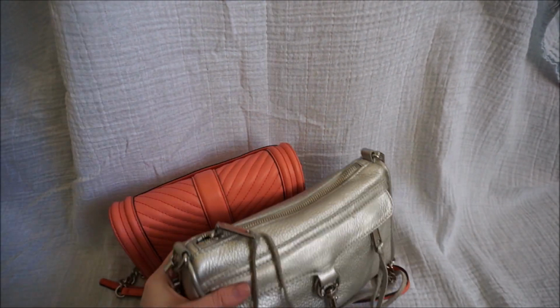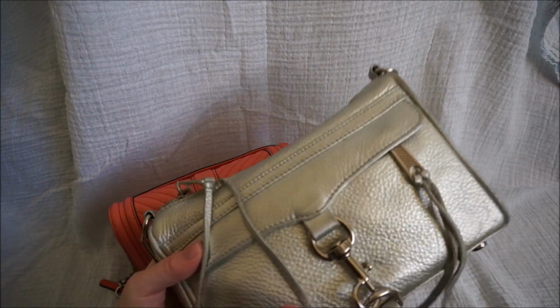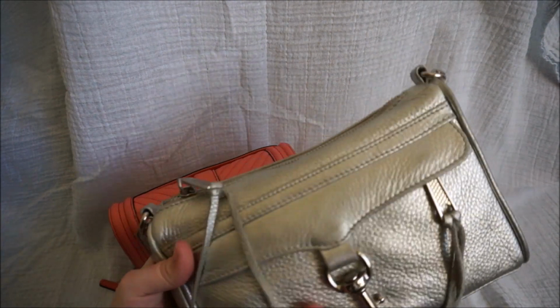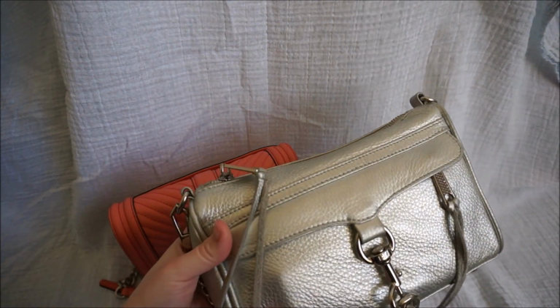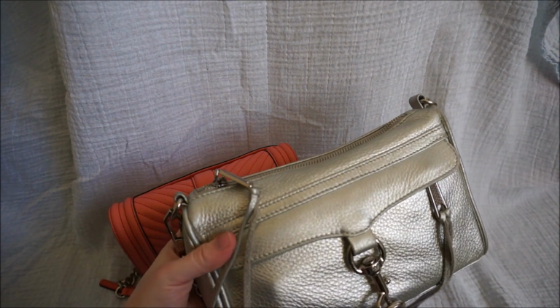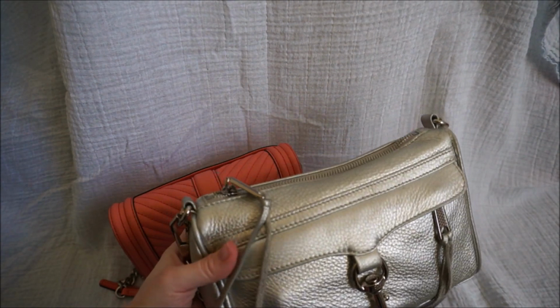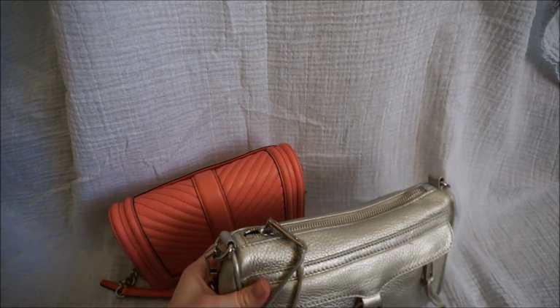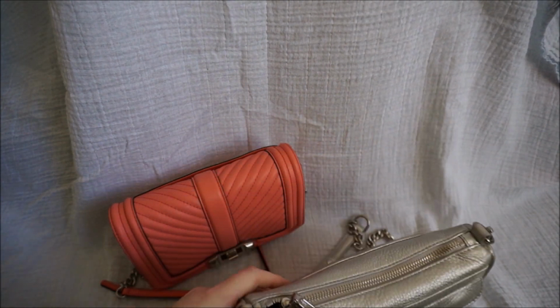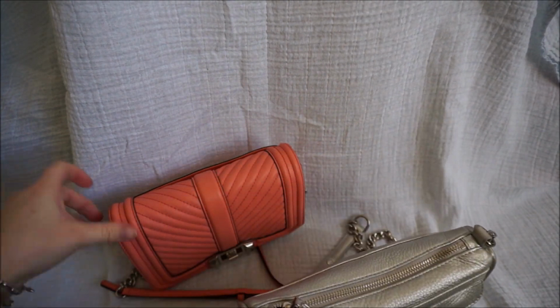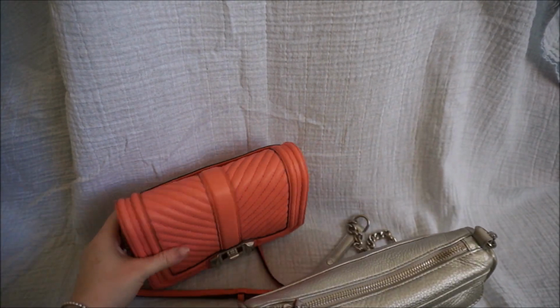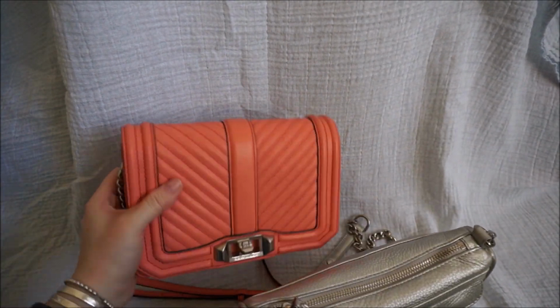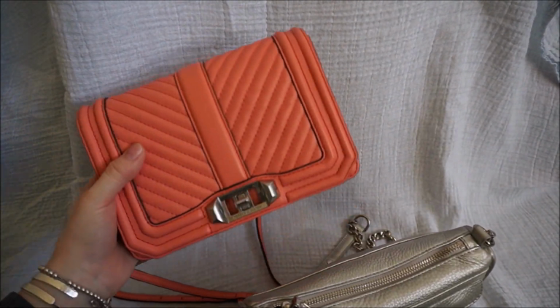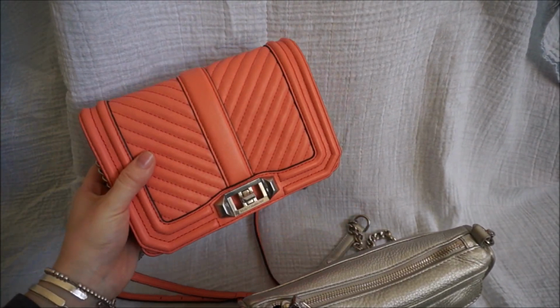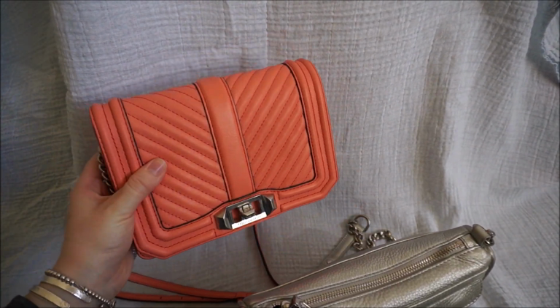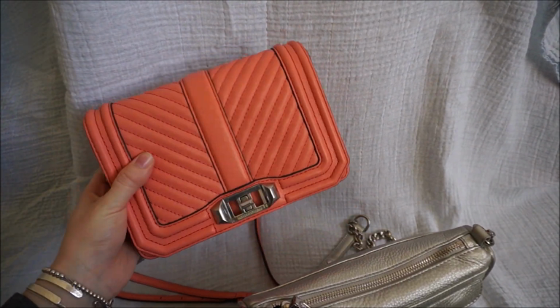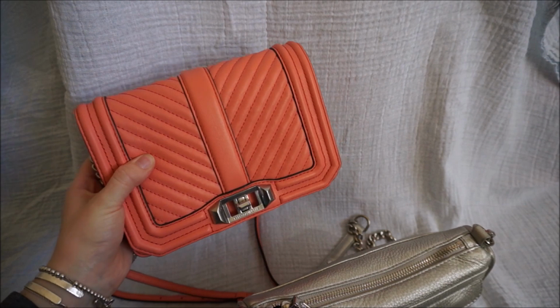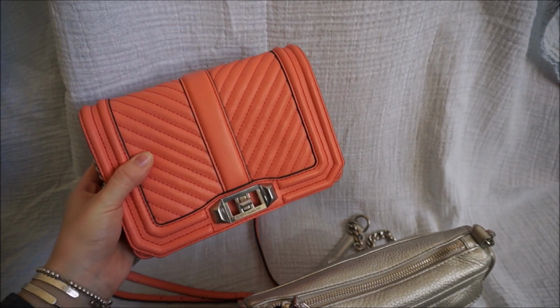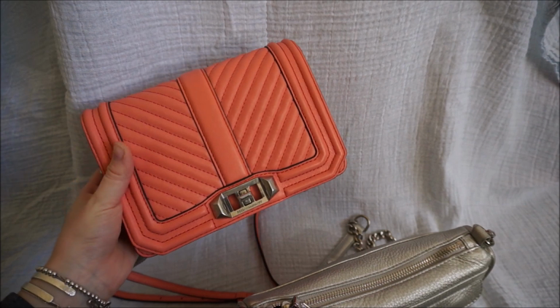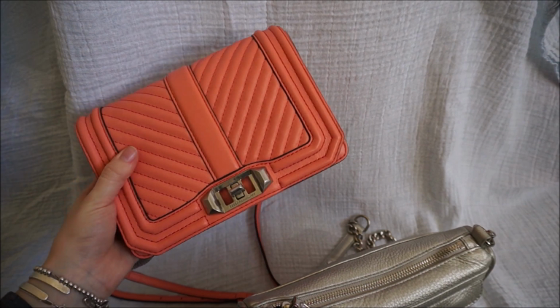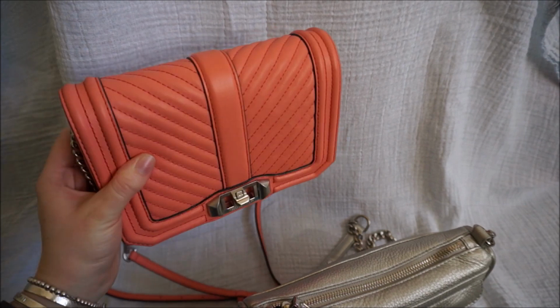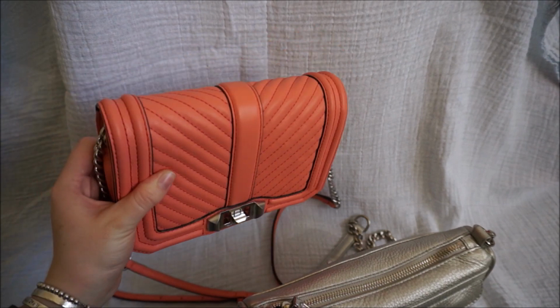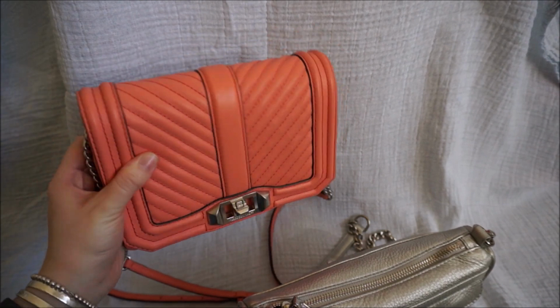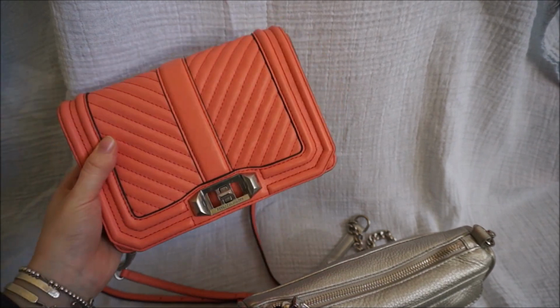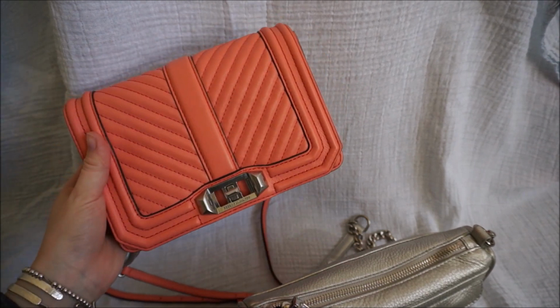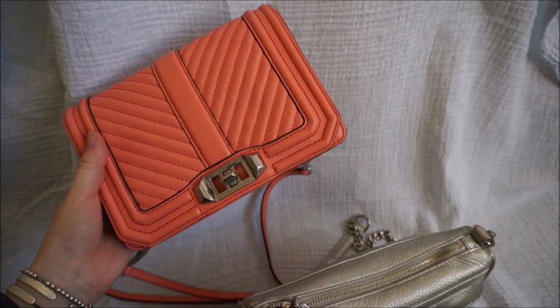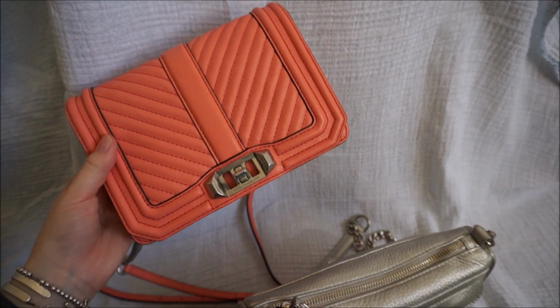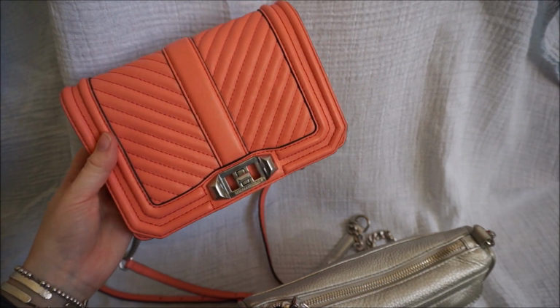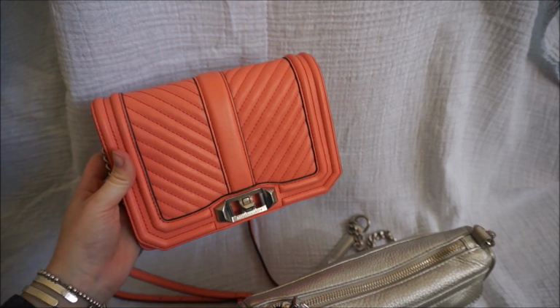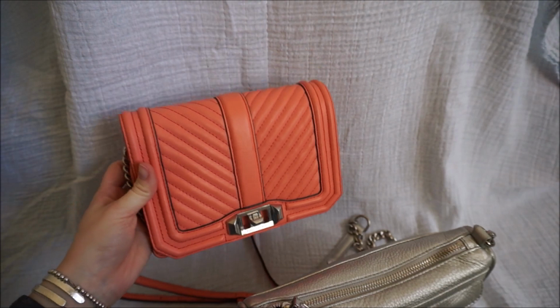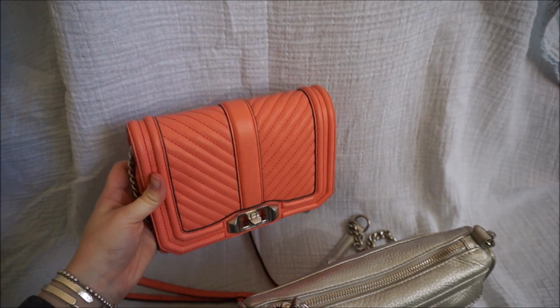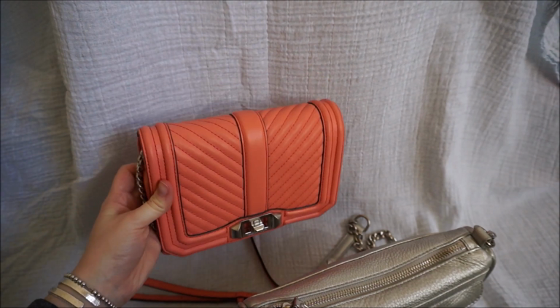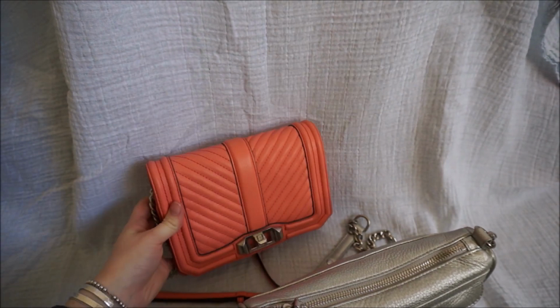The Mini Mac does get worn a lot more, but the small love bag is so cute. I do not regret buying this bag at all — it's adorable. It was a really good purchase and I do love it even if it's rarely used.